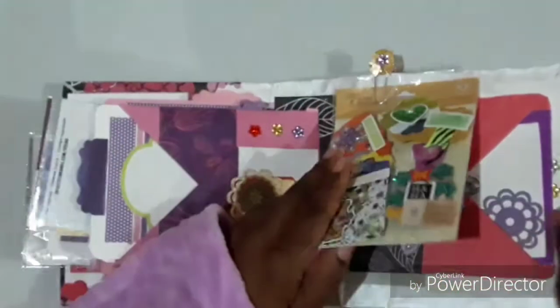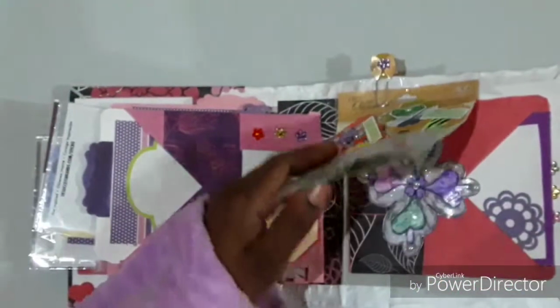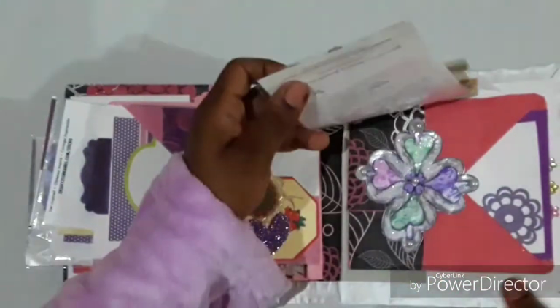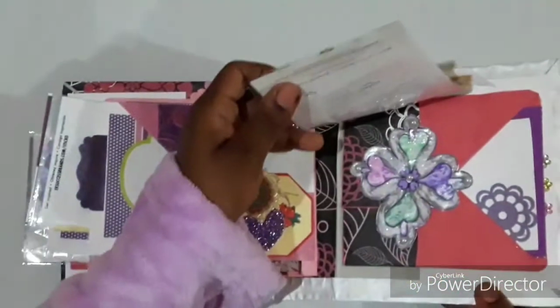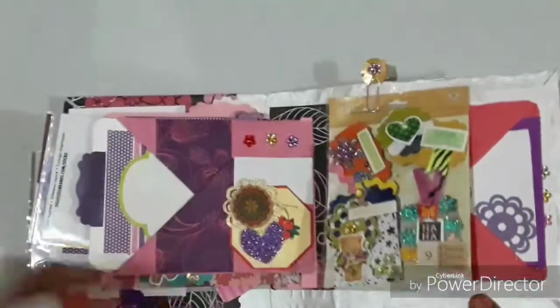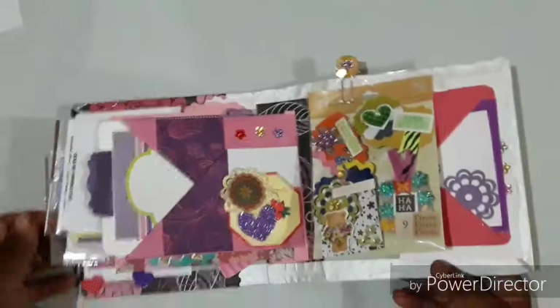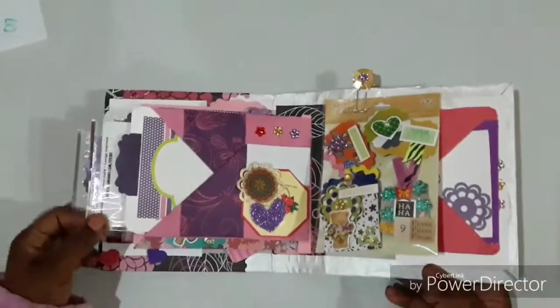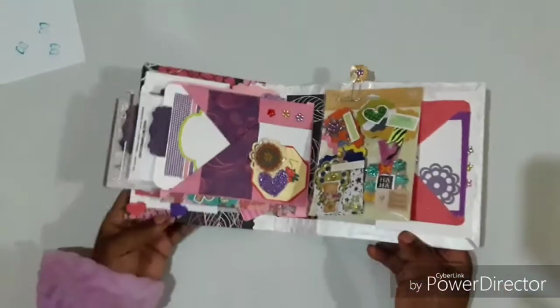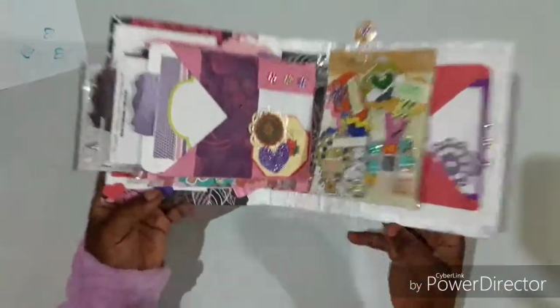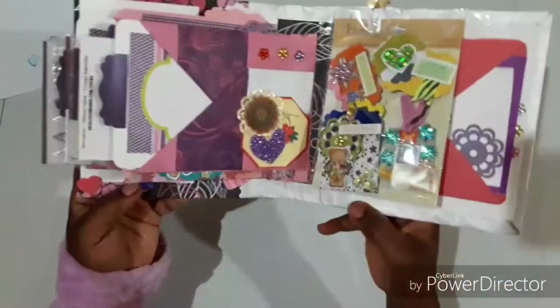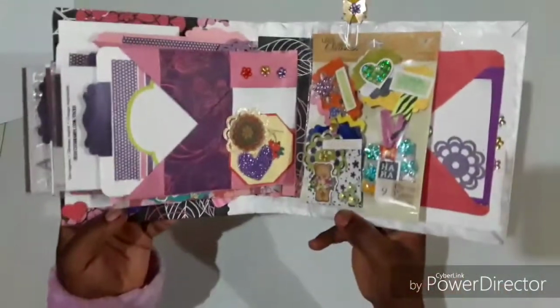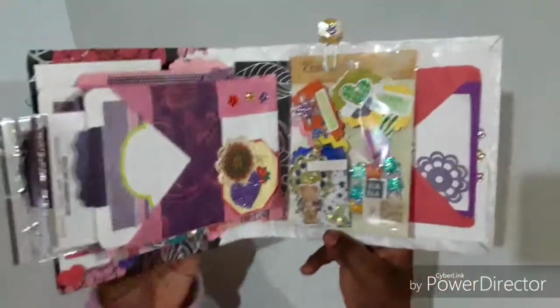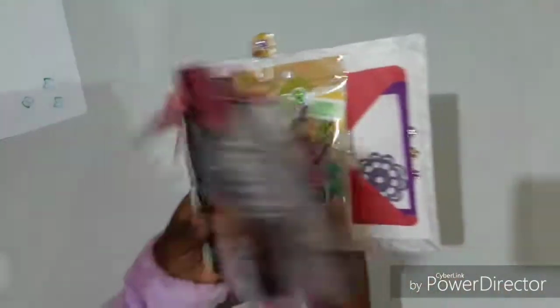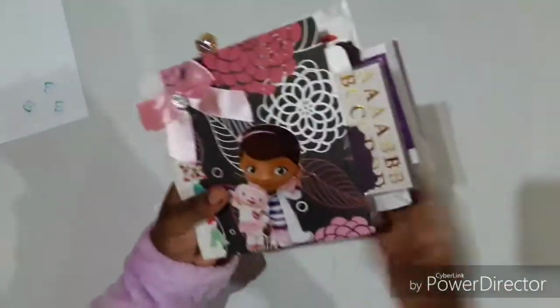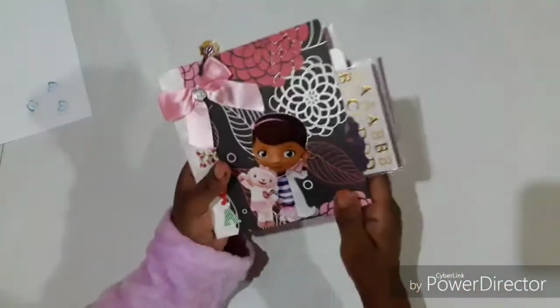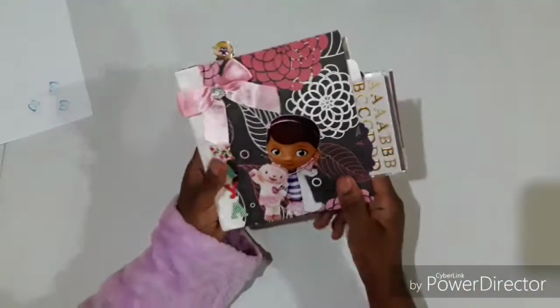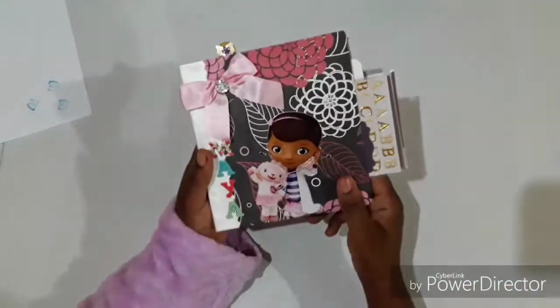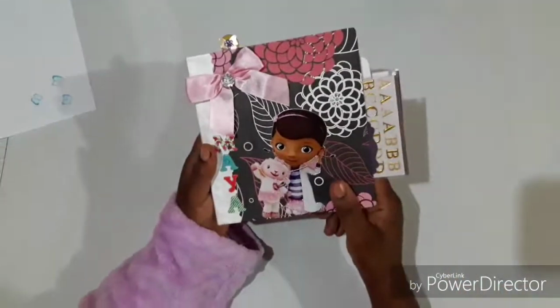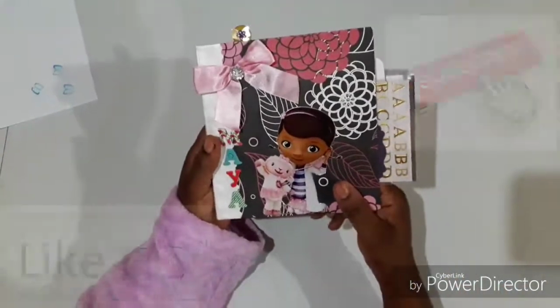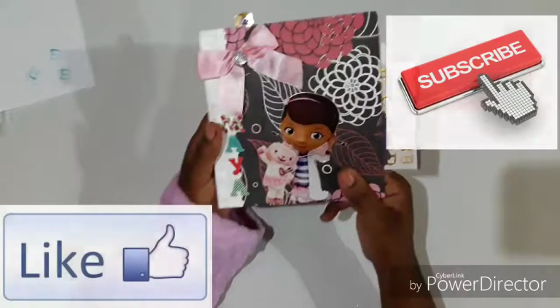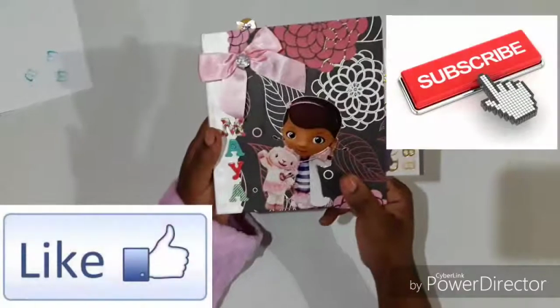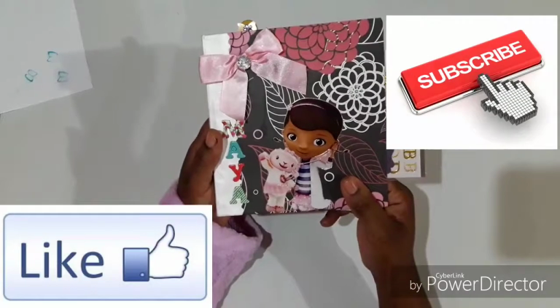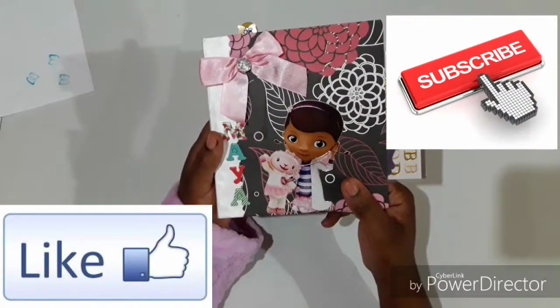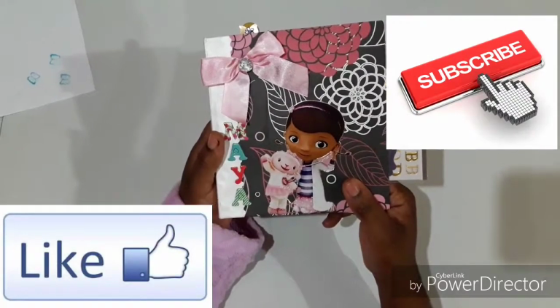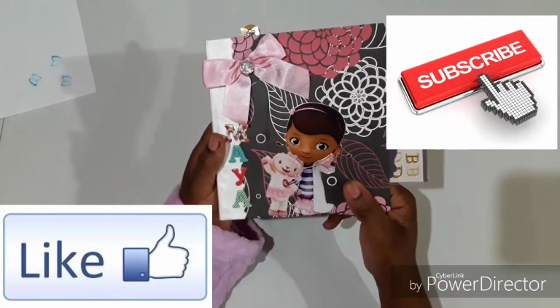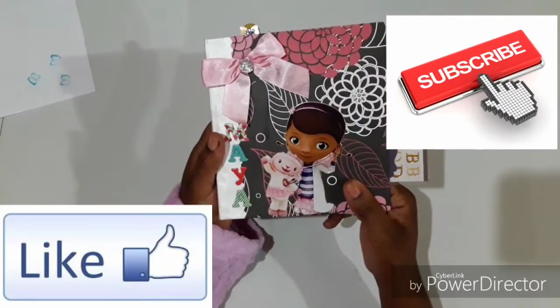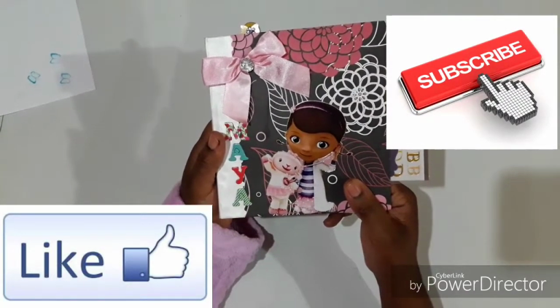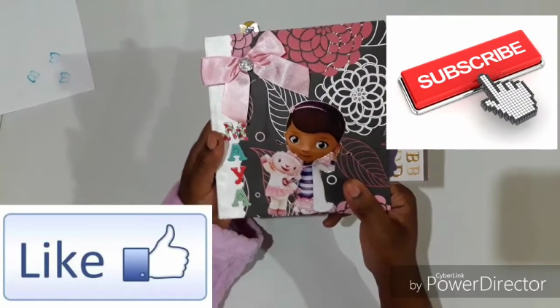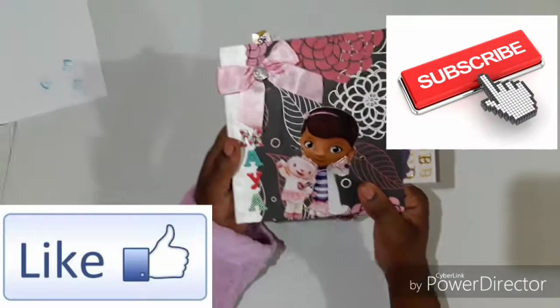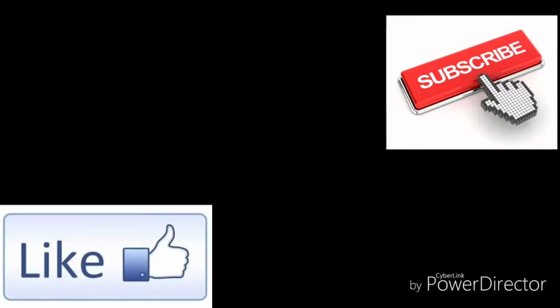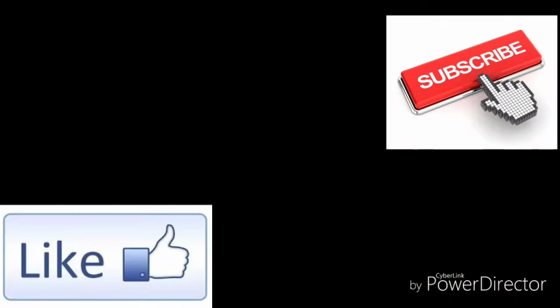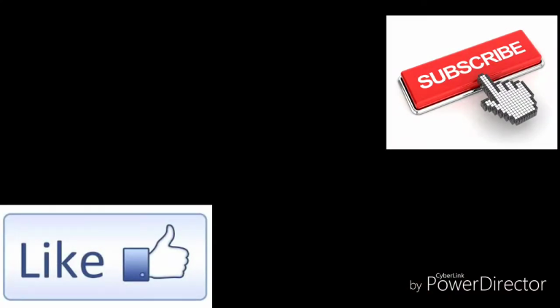And that's it! This is the album that goes to Maya. Thank you so much for joining me — please like and subscribe. Bye!